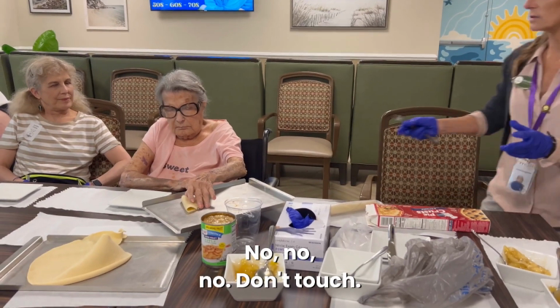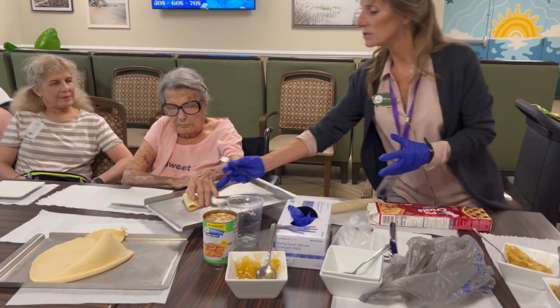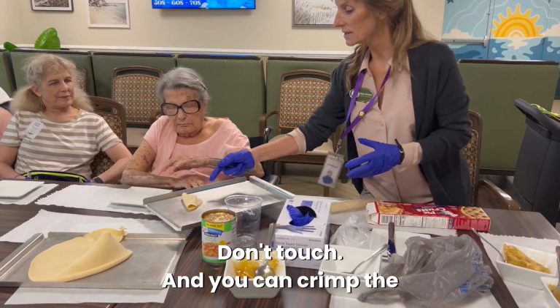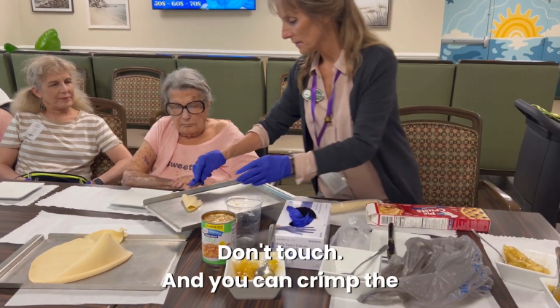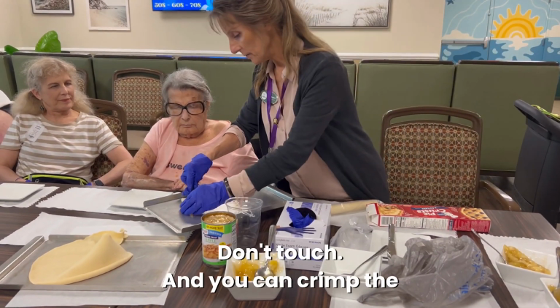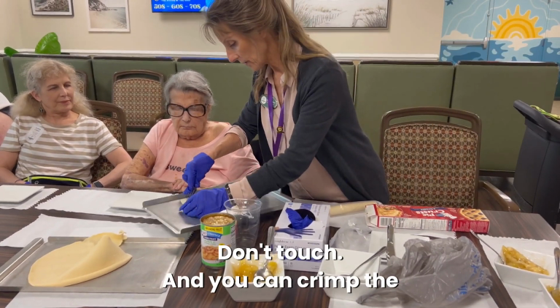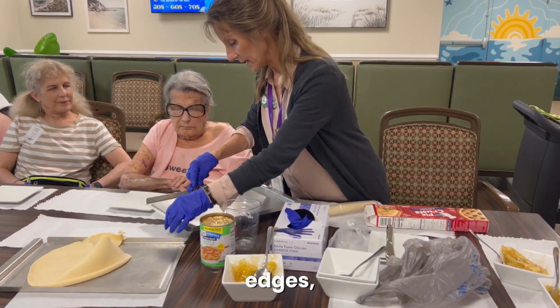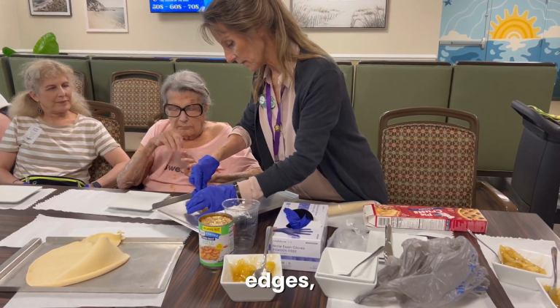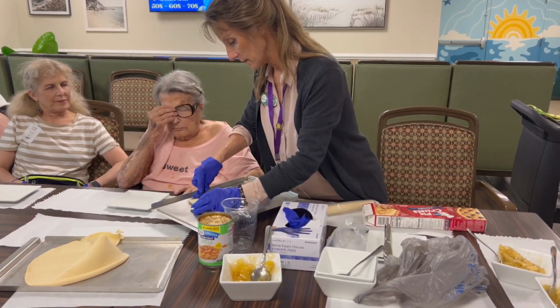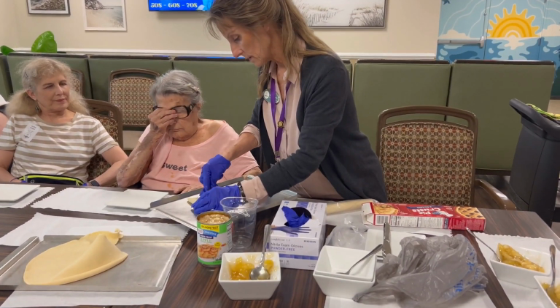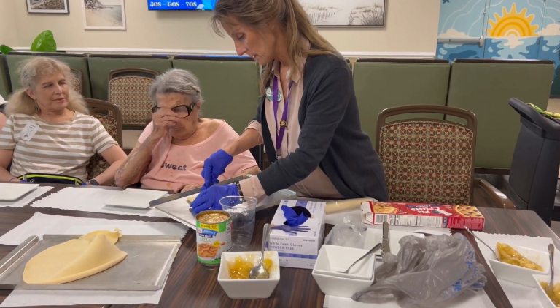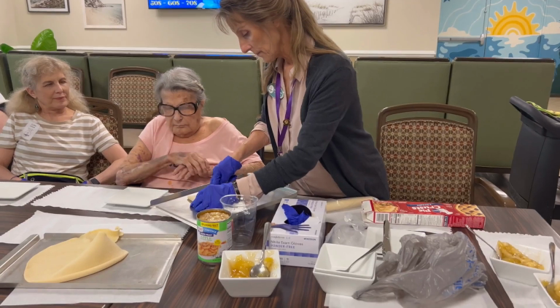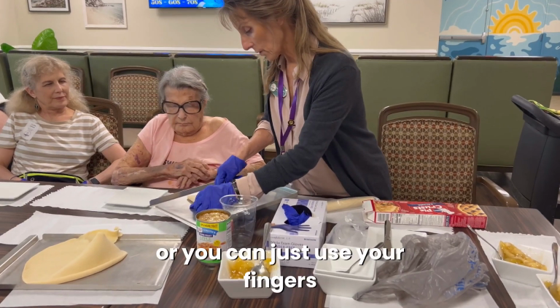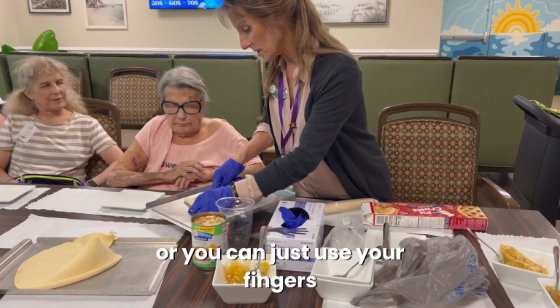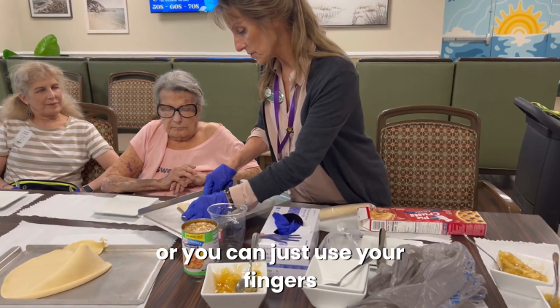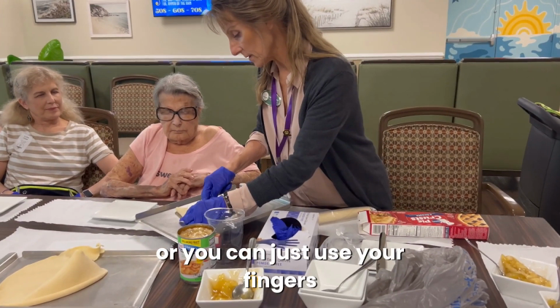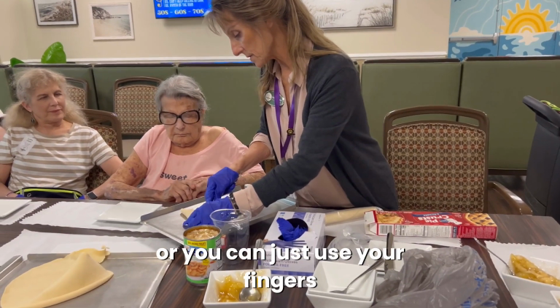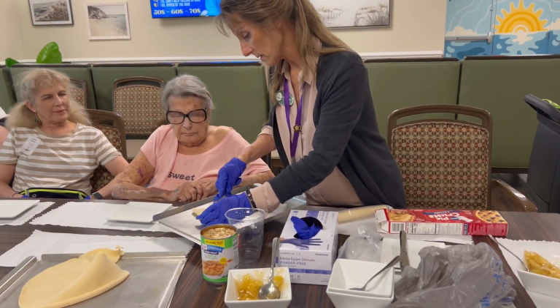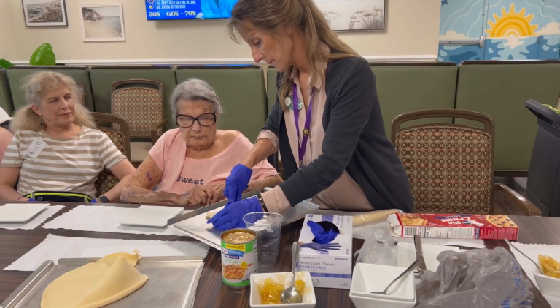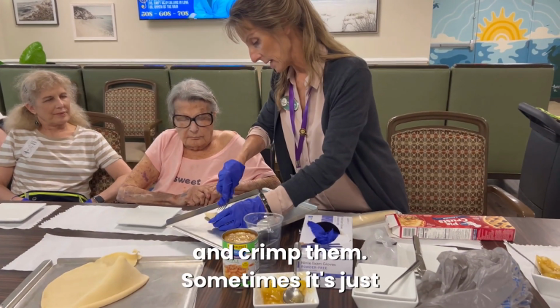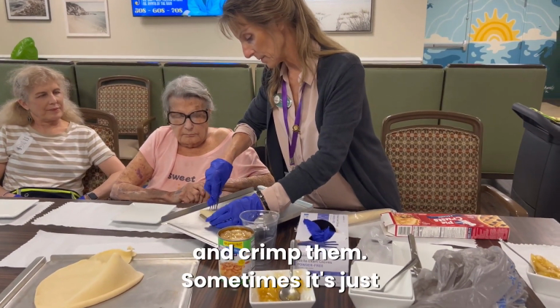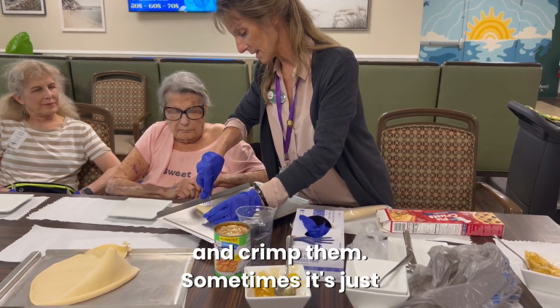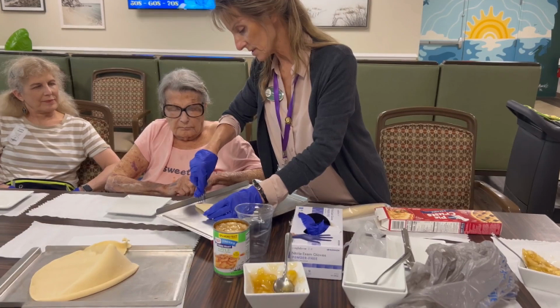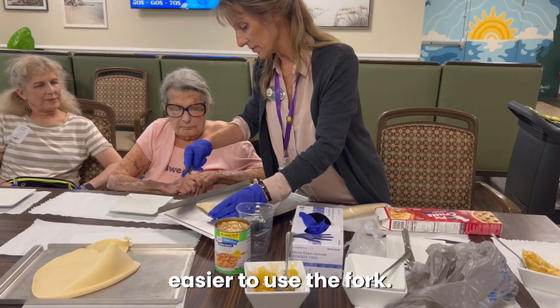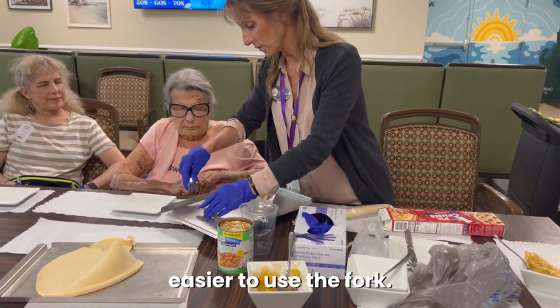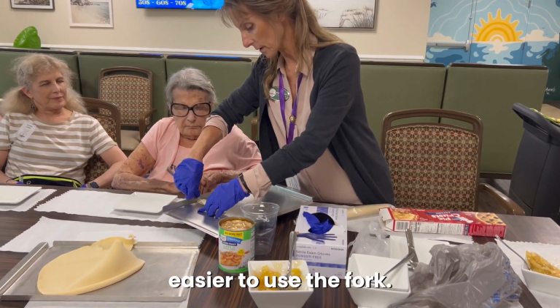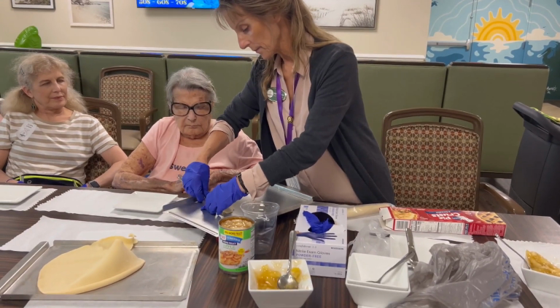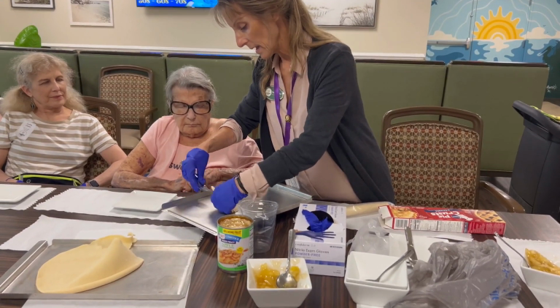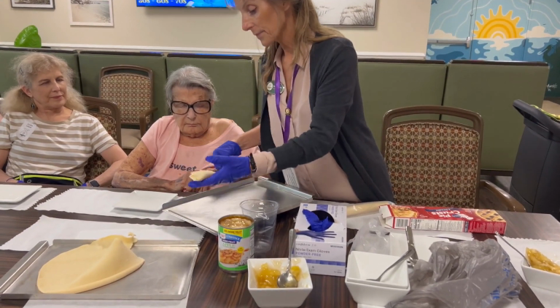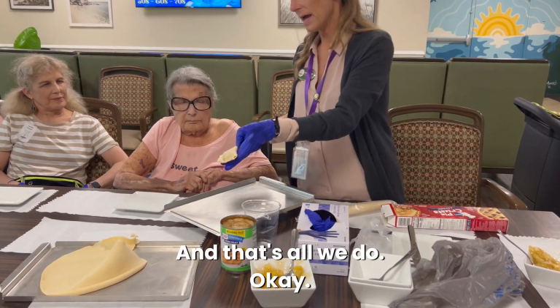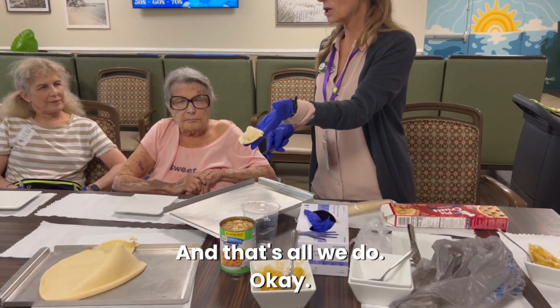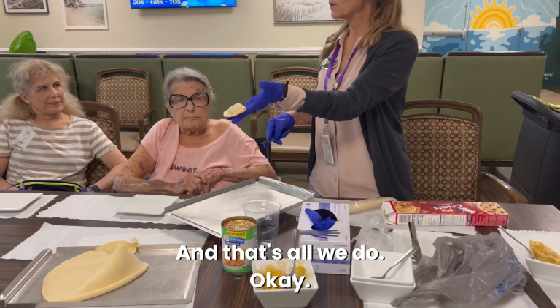So we want to fold it over, and you can either use a fork to crimp the edges, or you can just use your fingers and crimp them. Sometimes it's just easier to use the fork. And that's all we do.